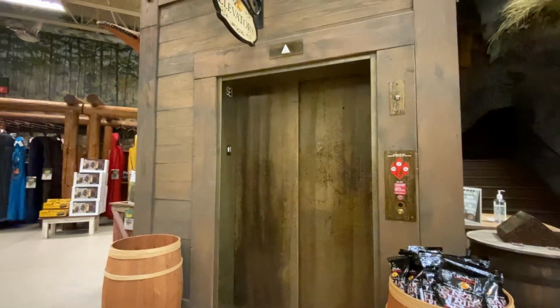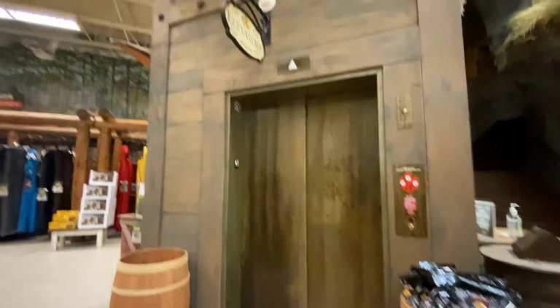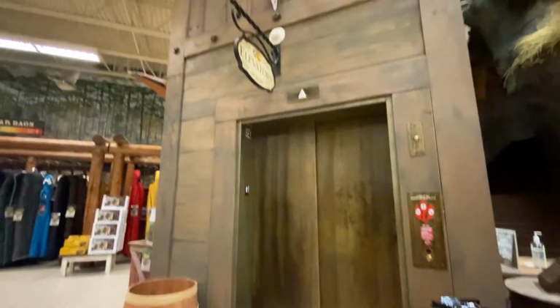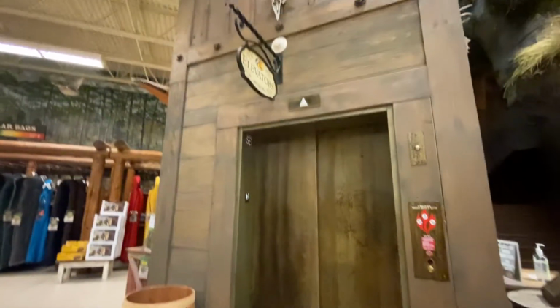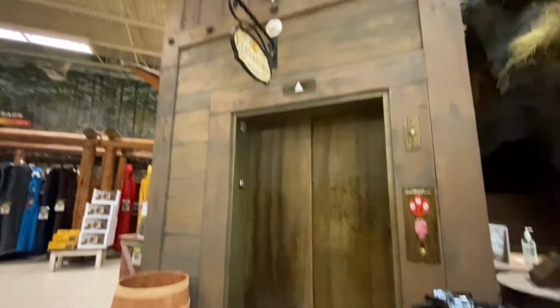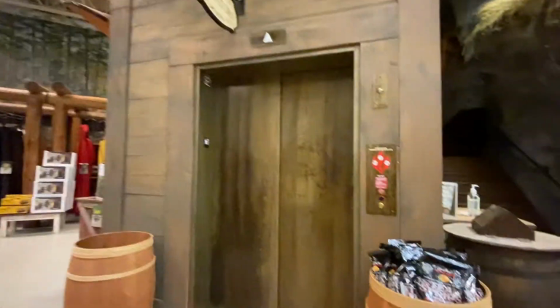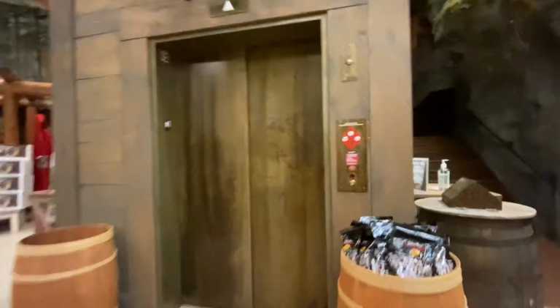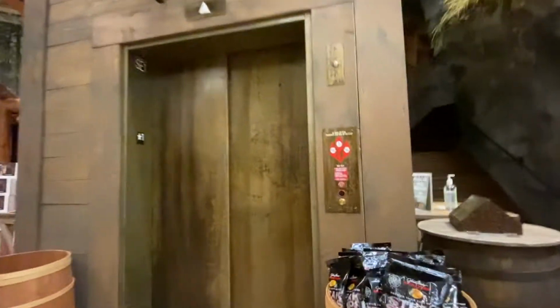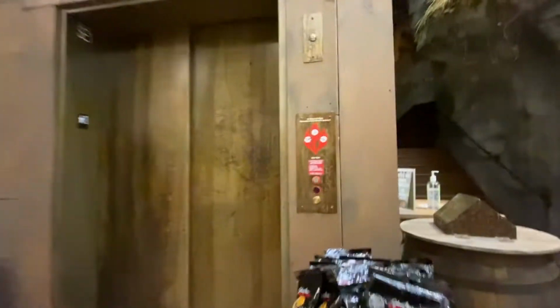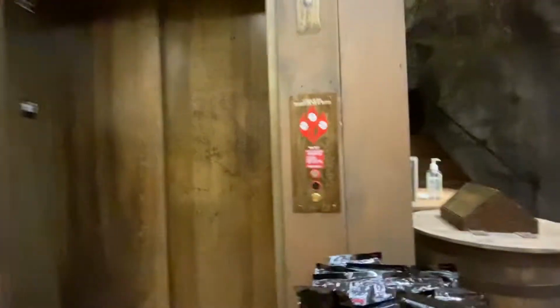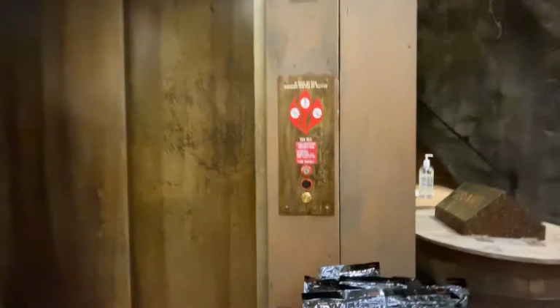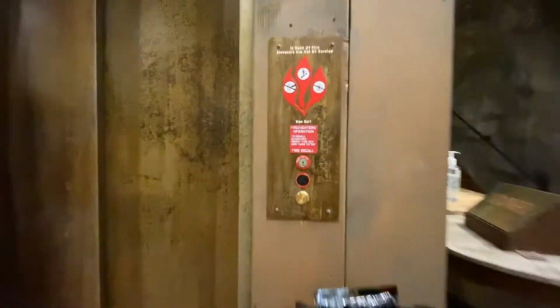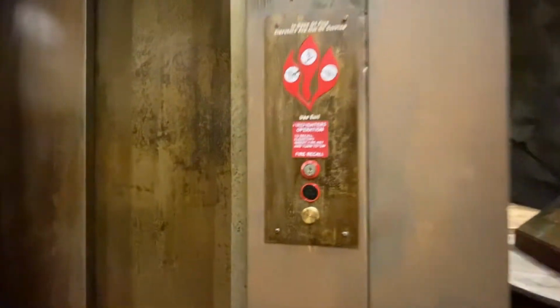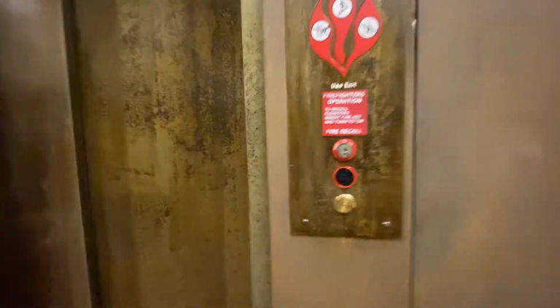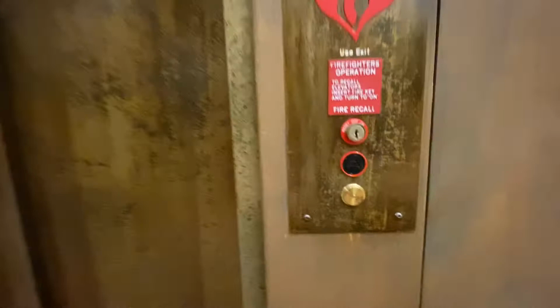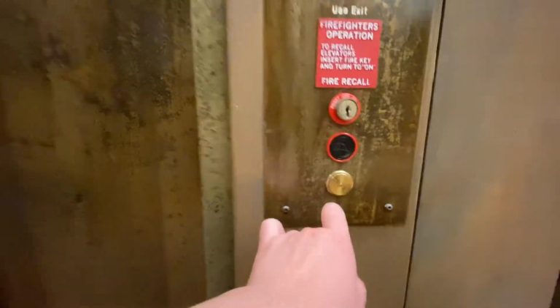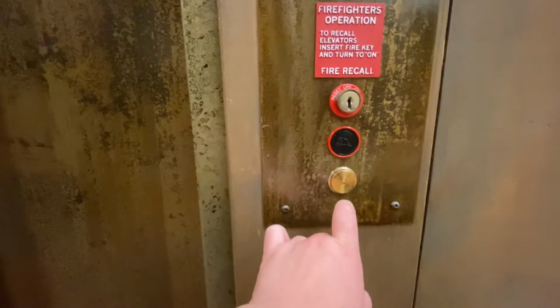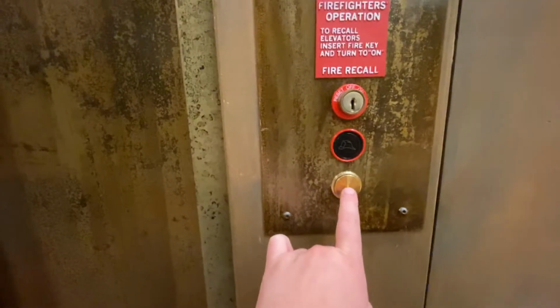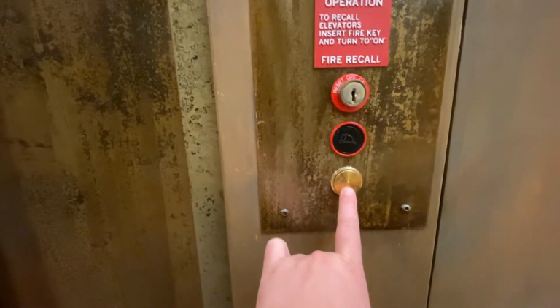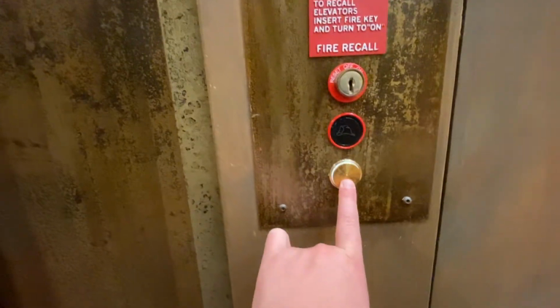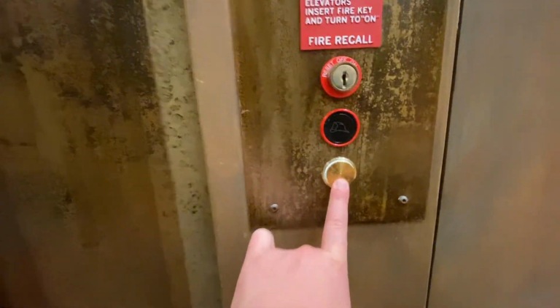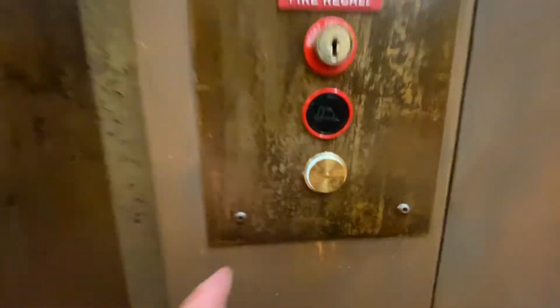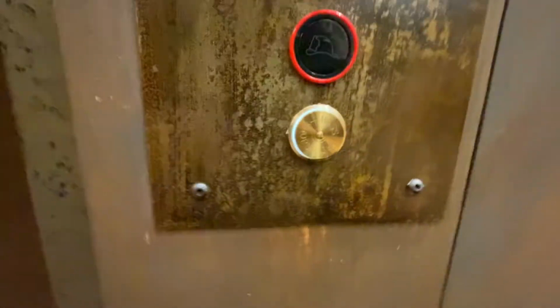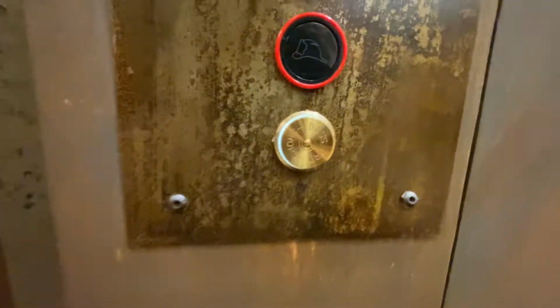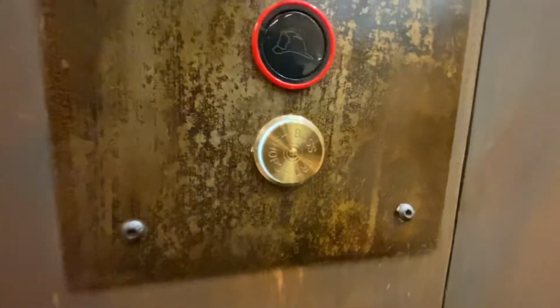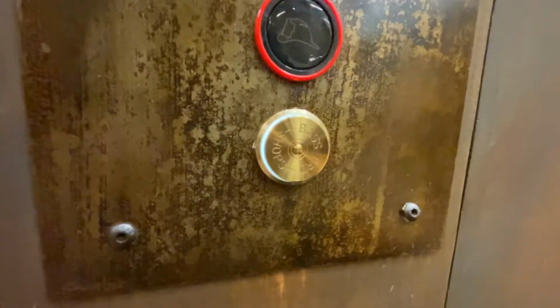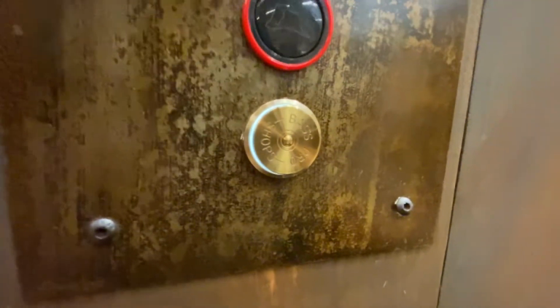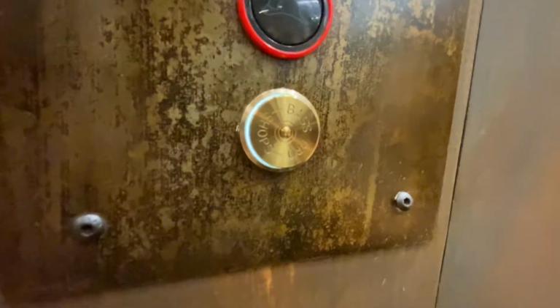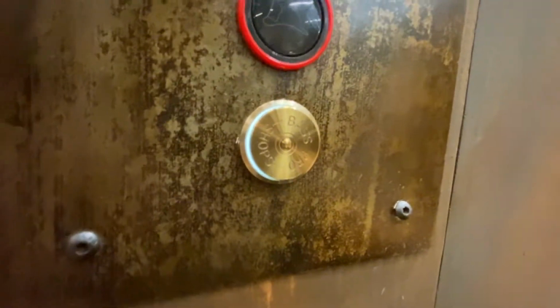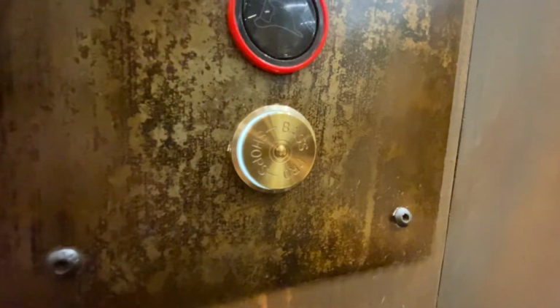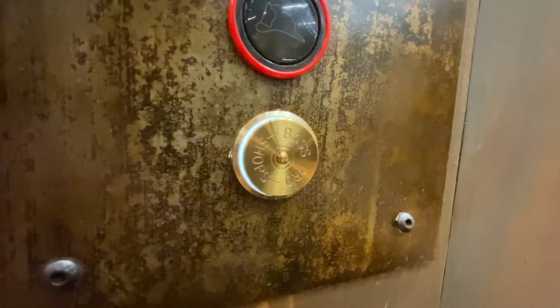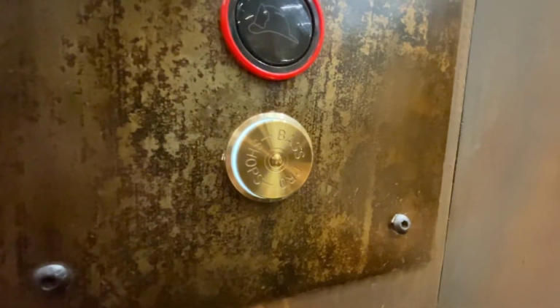Hello guys, we're here at Bass Pro Shop in Atlantic City, New Jersey. Let's go for a ride on this elevator. It's a really strange button — it looks like a shotgun shell.